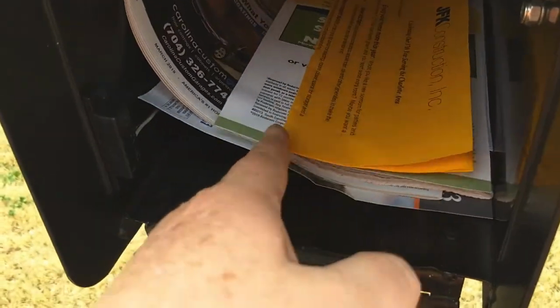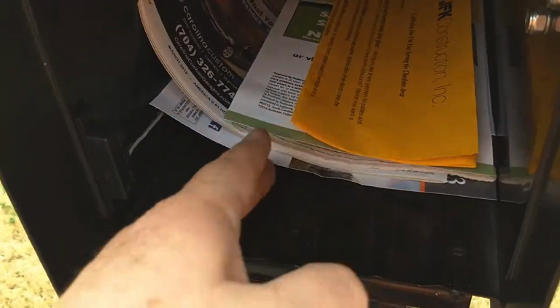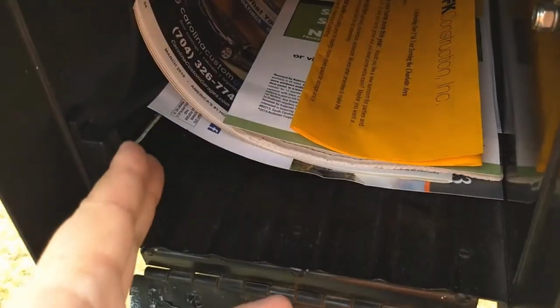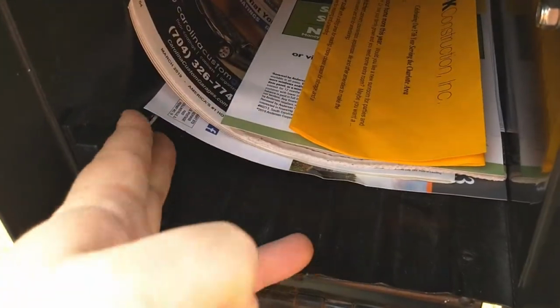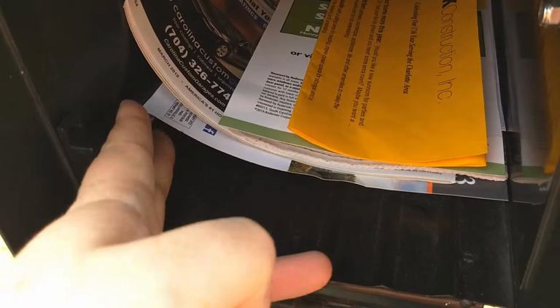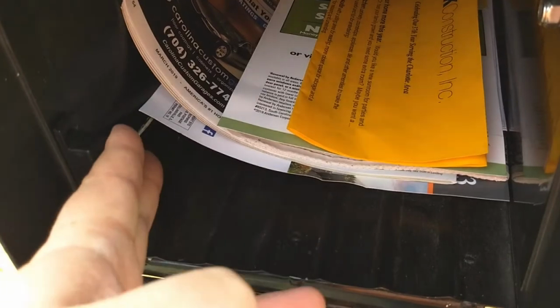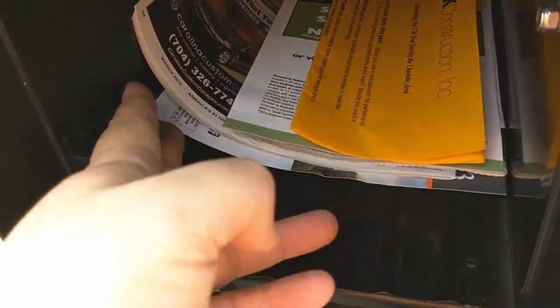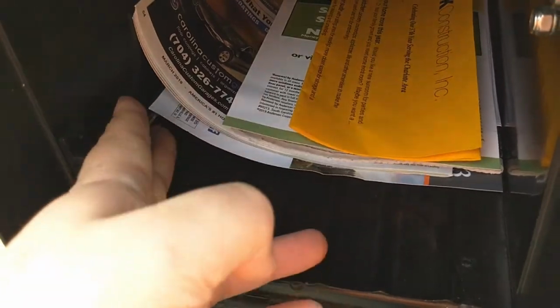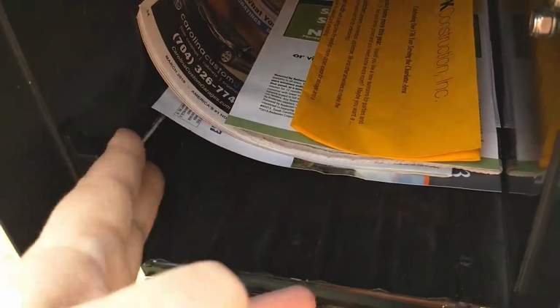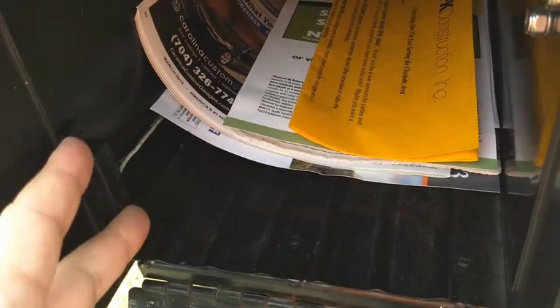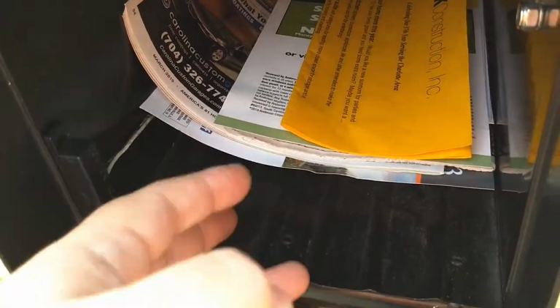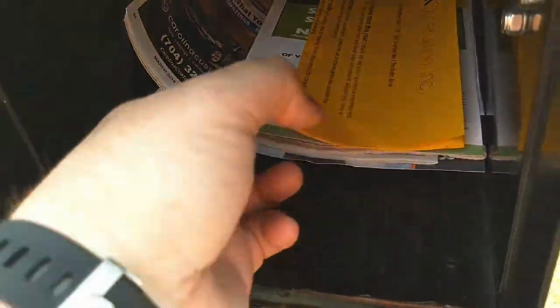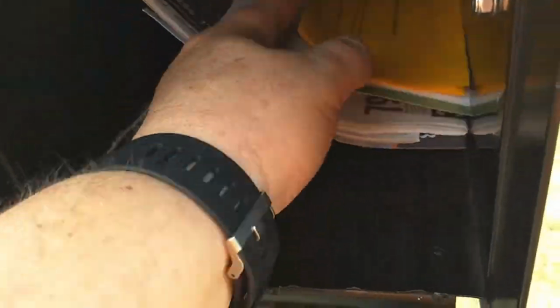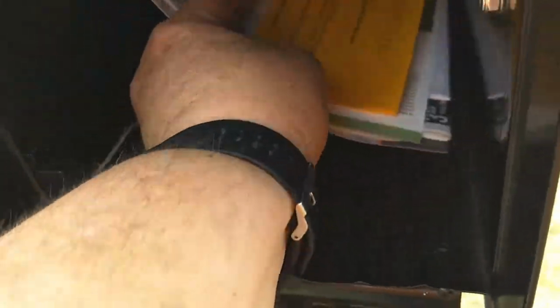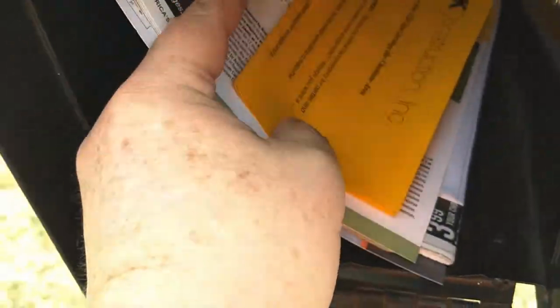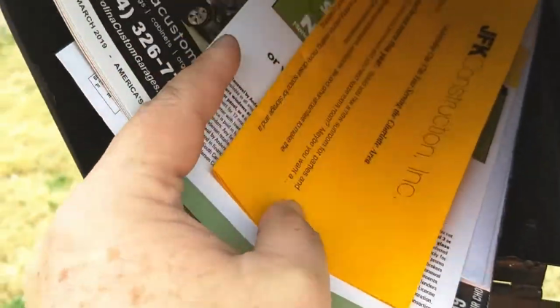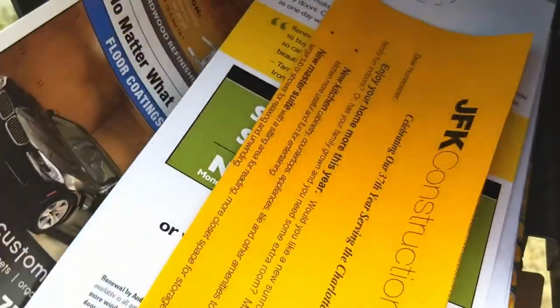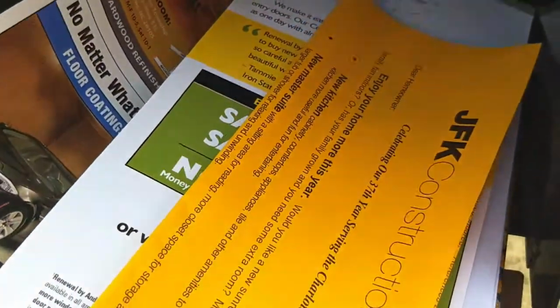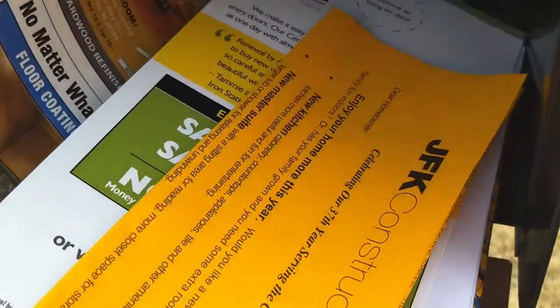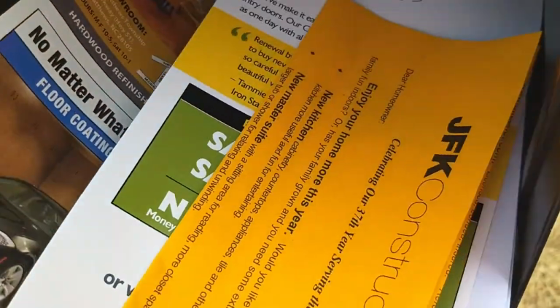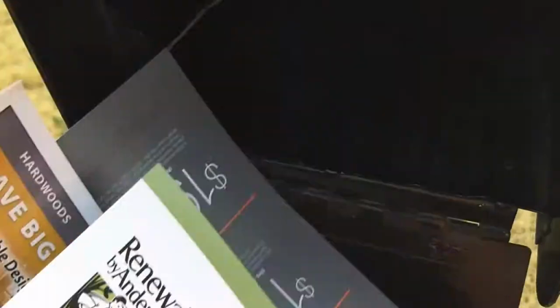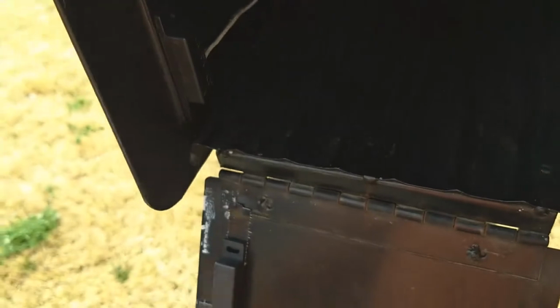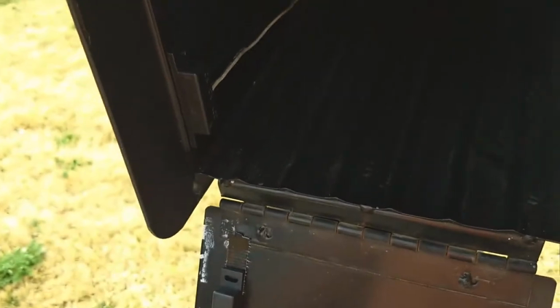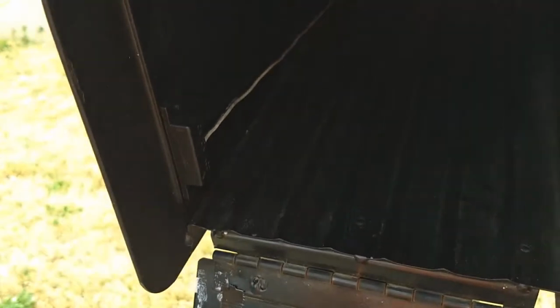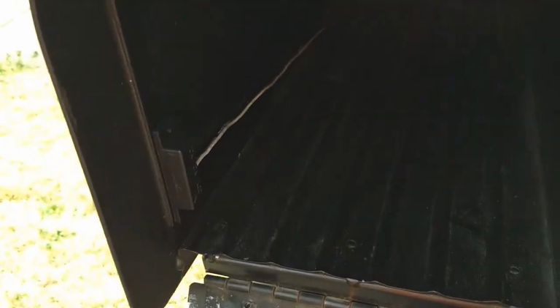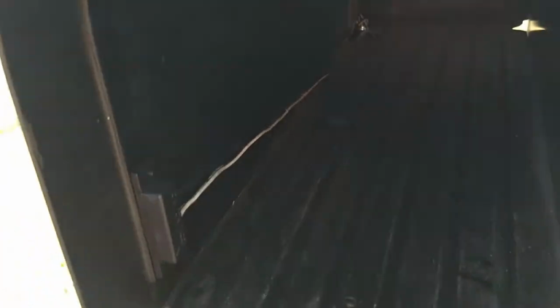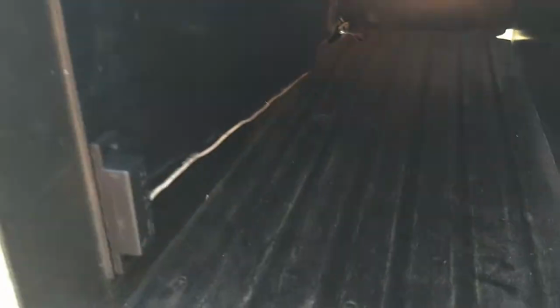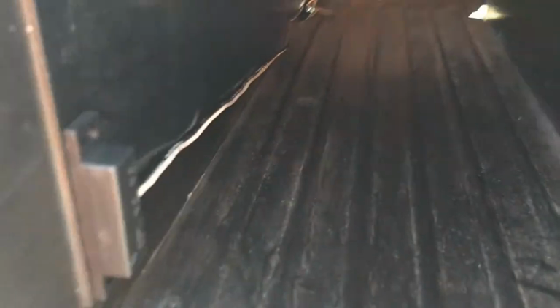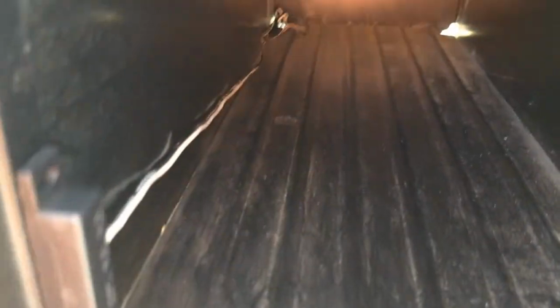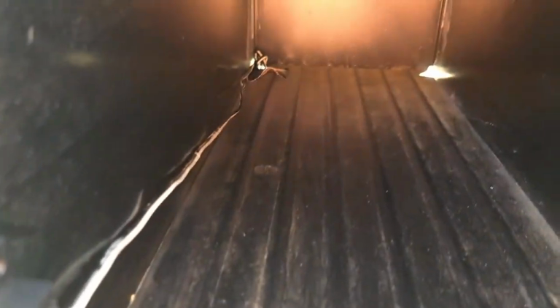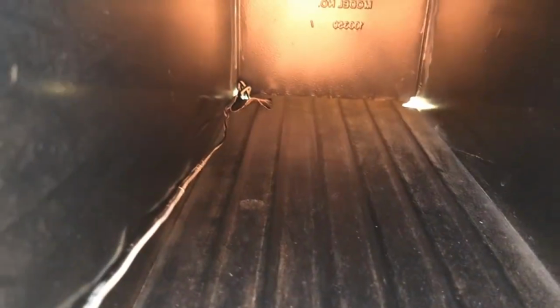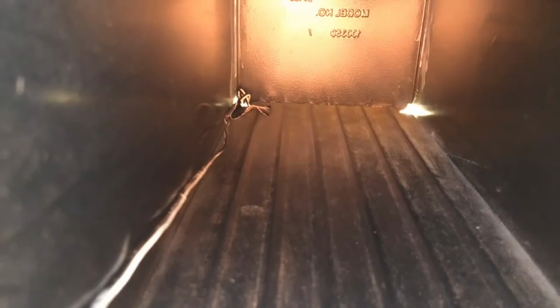The only problem I see is when you go to get the mail out, it catches. What I'm thinking about doing is putting a shield here to kind of angle this out, so when you go to get the mail everything comes out clean.